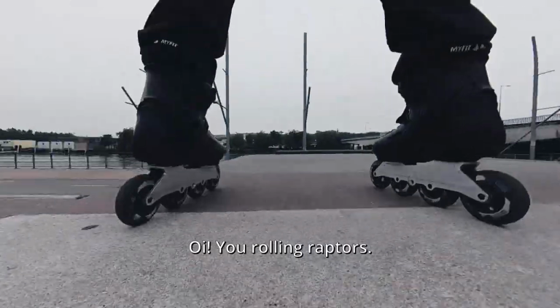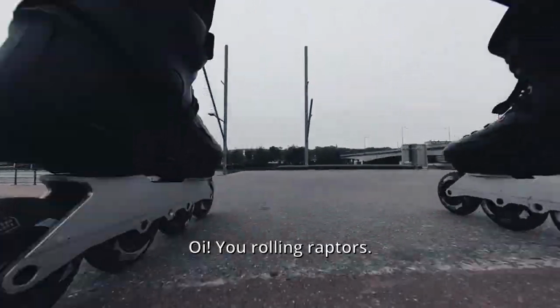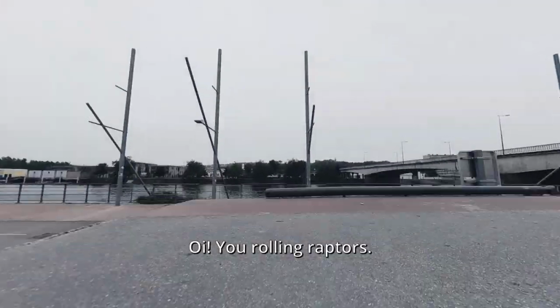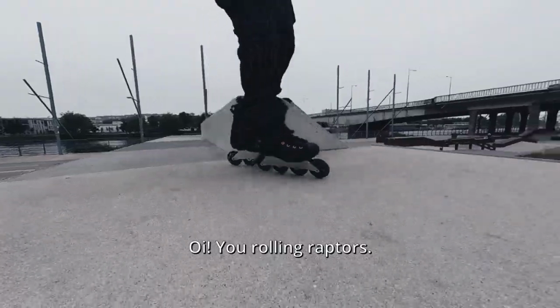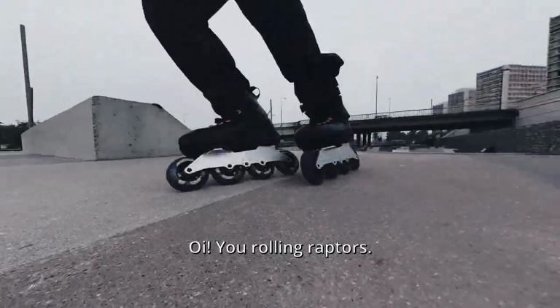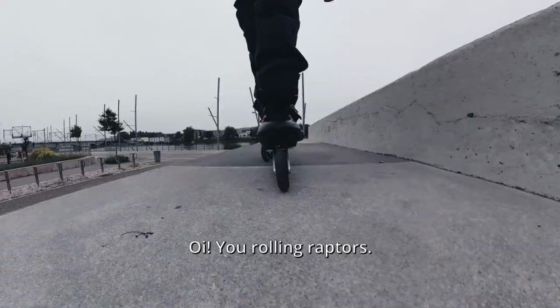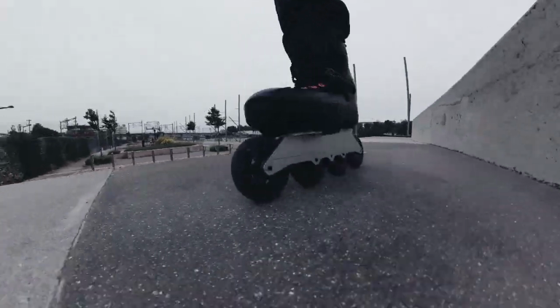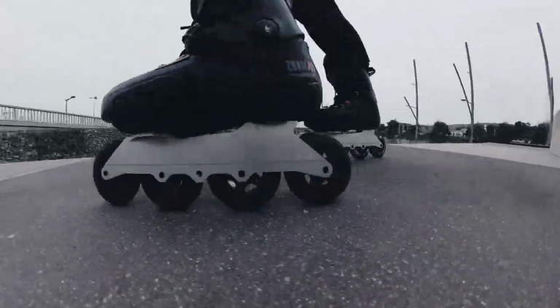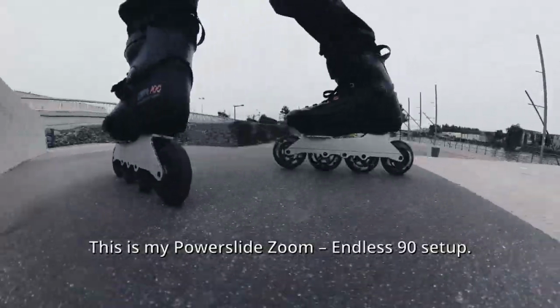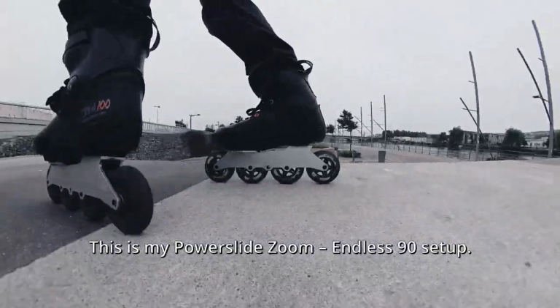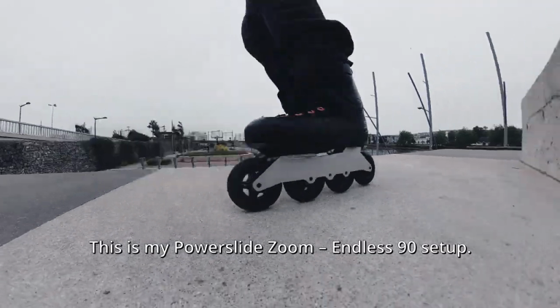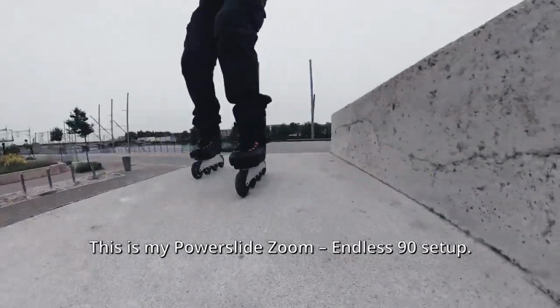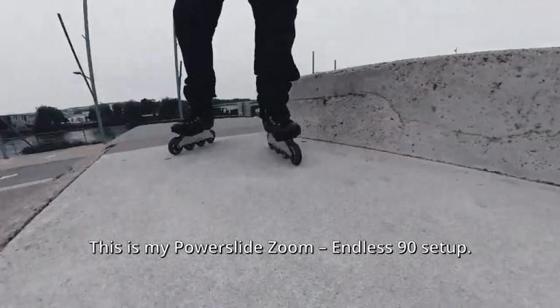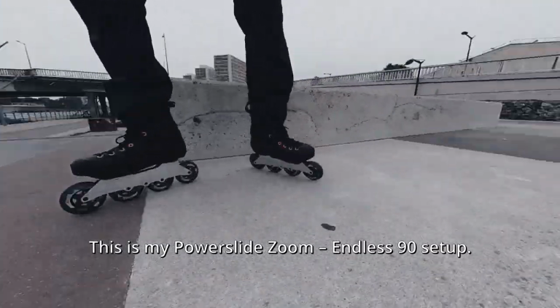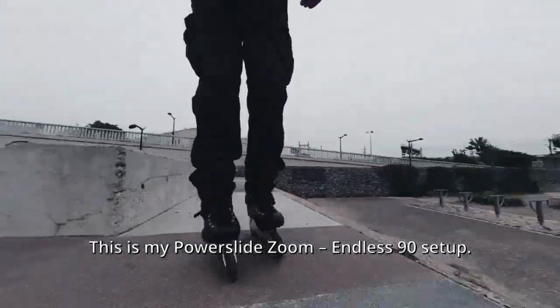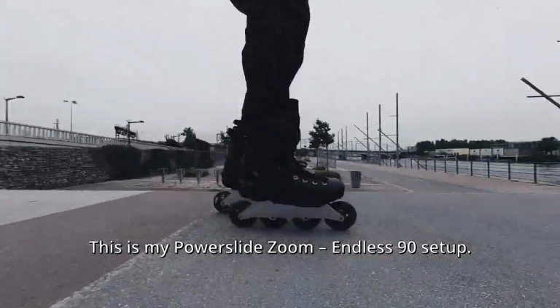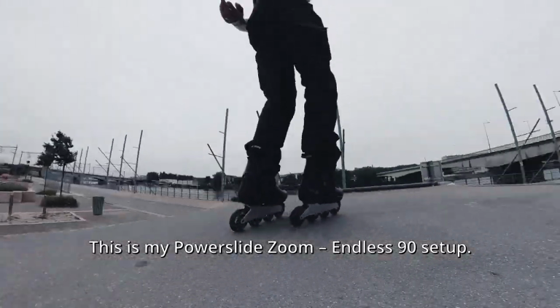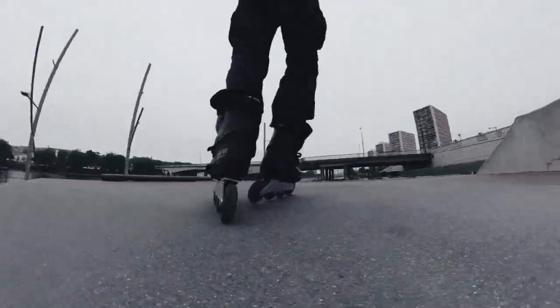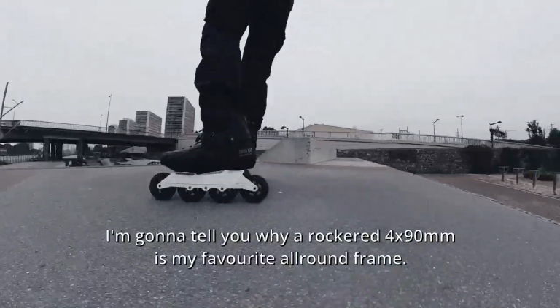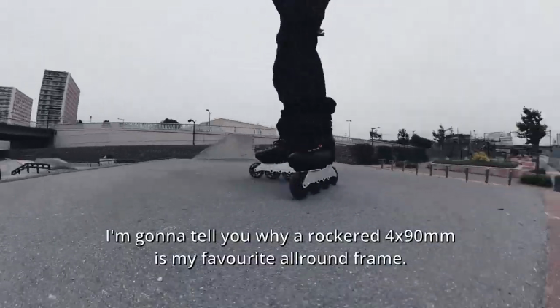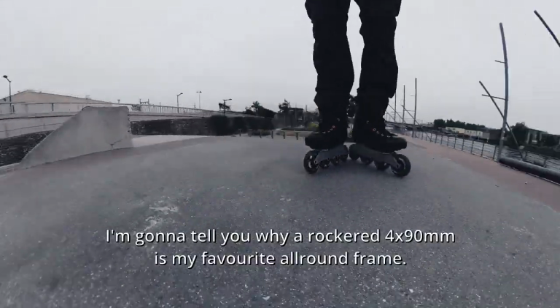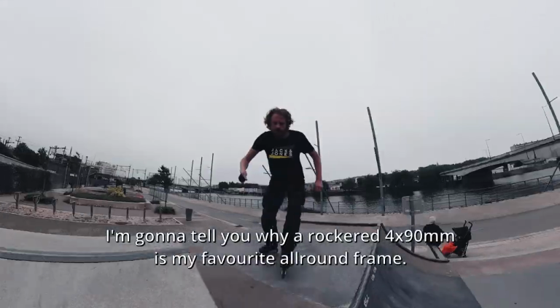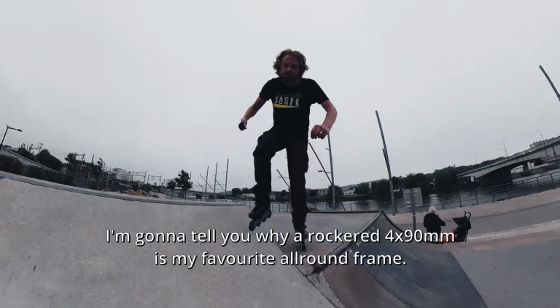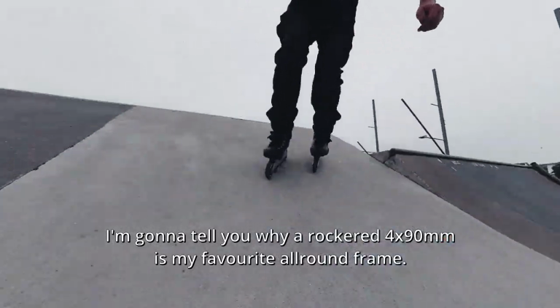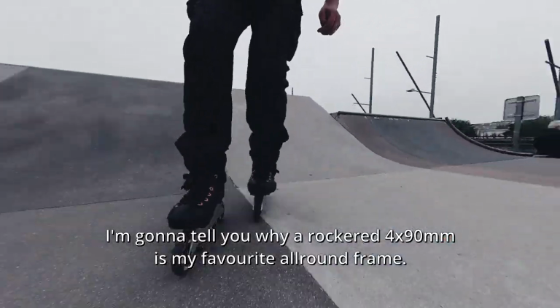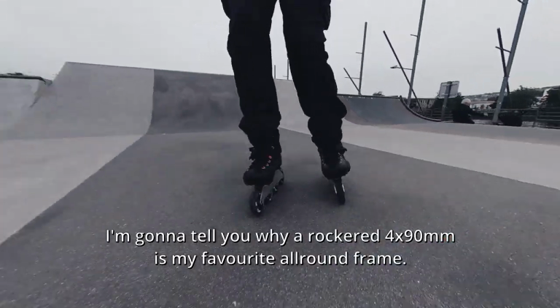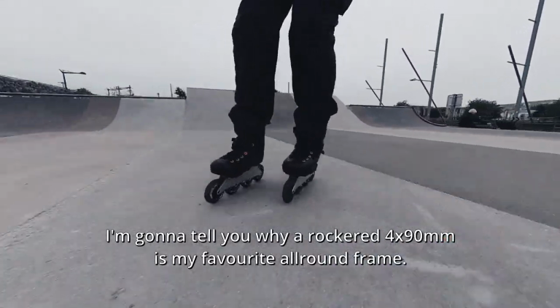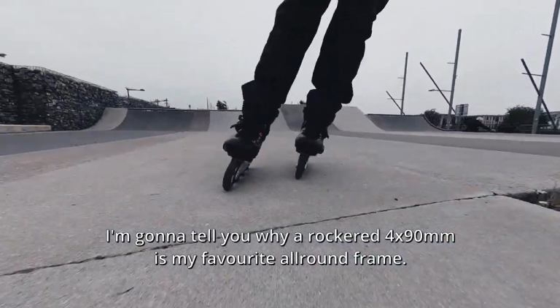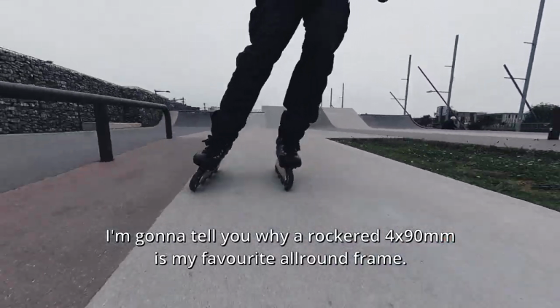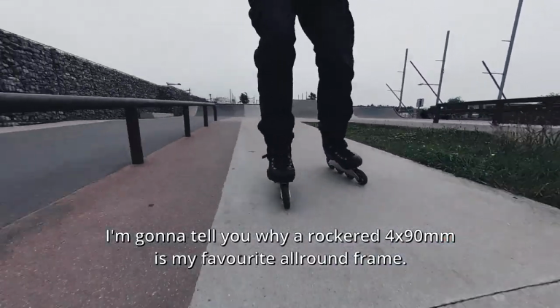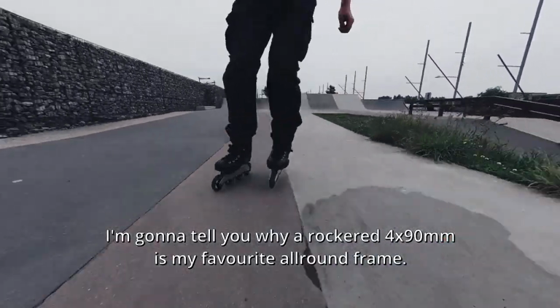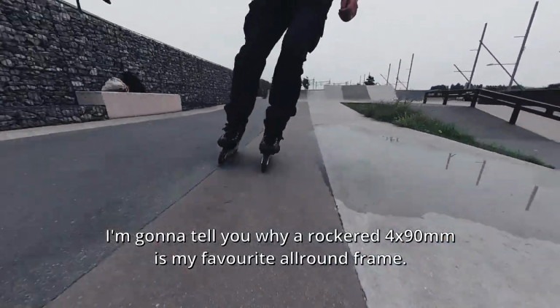Are you rolling rafters? This is my power slide zoom endless 90 setup. I'm gonna tell you why a ROCKET 4x90mm is my favorite all-round frame.